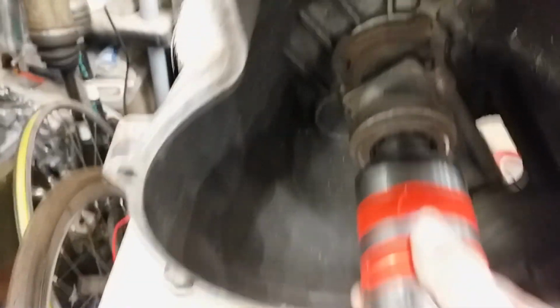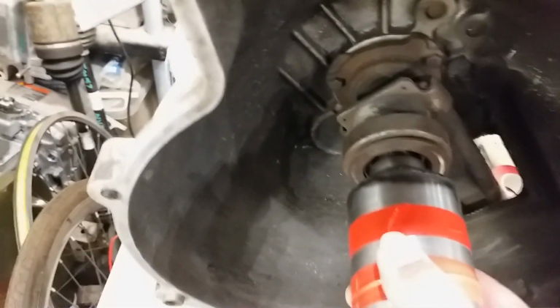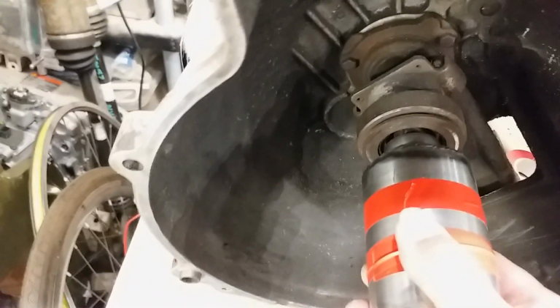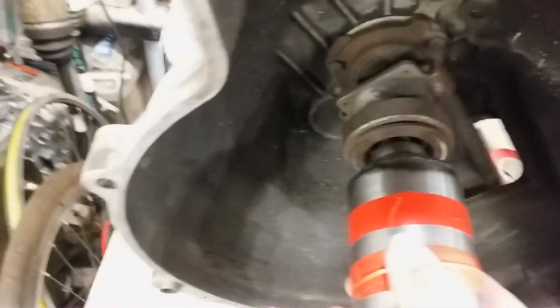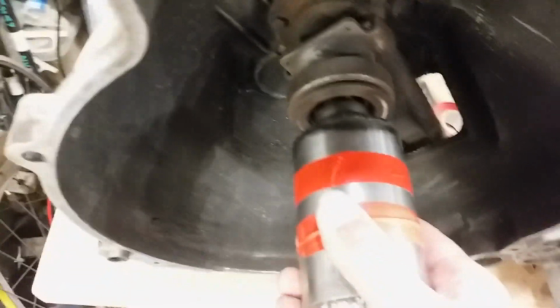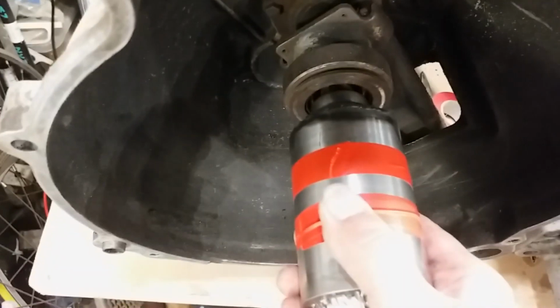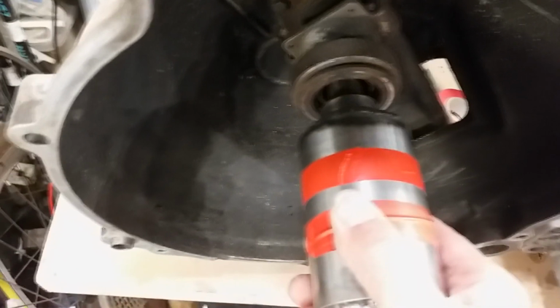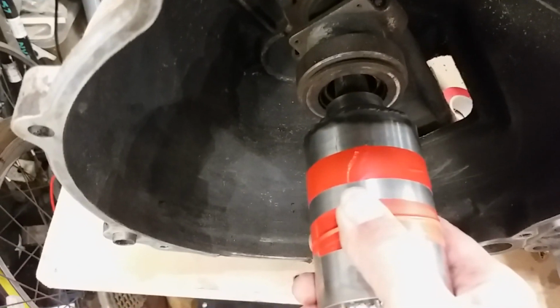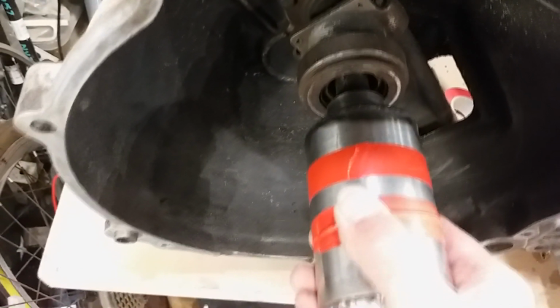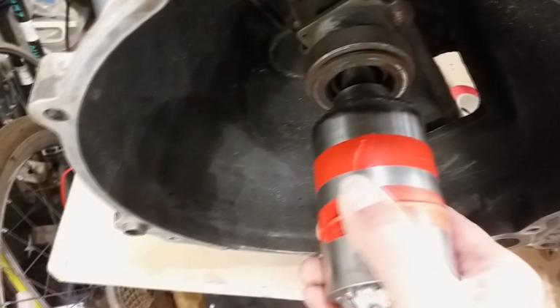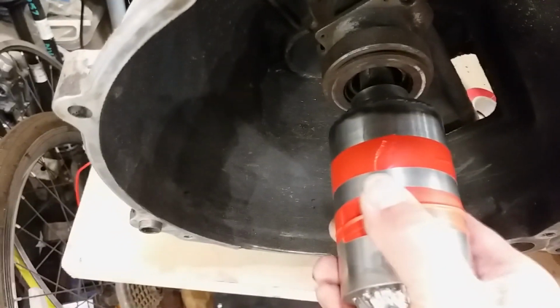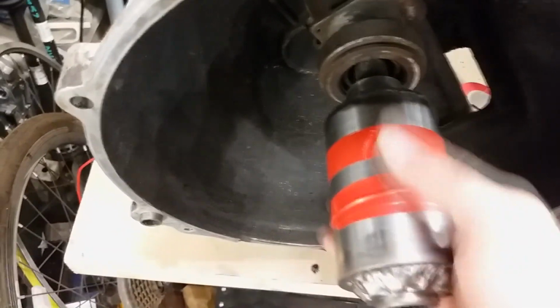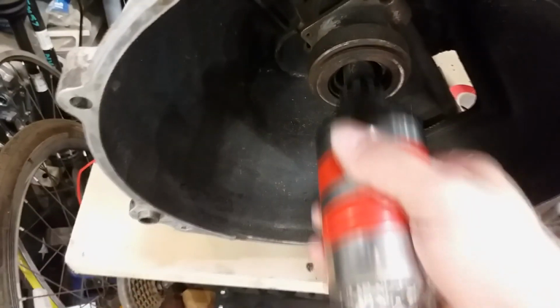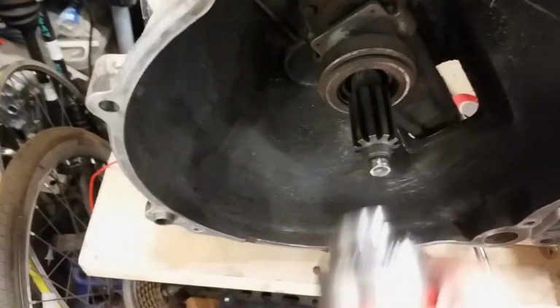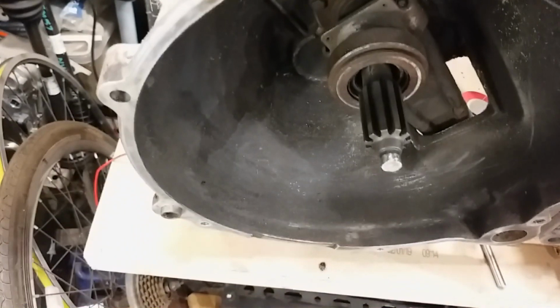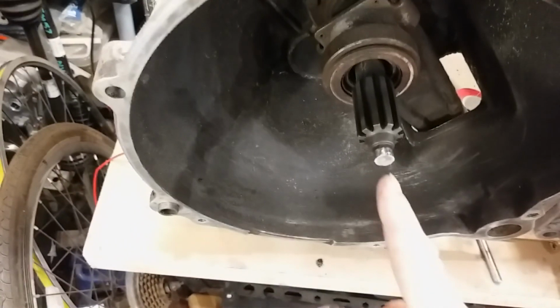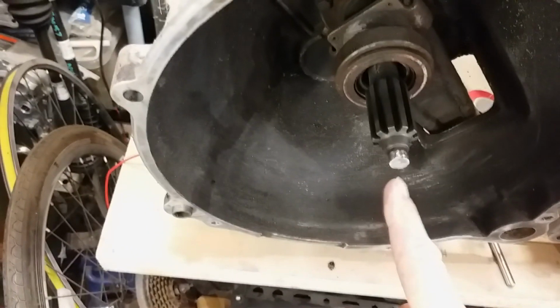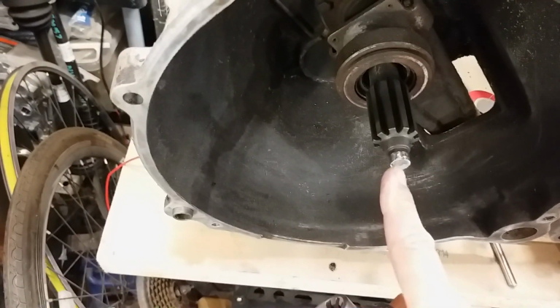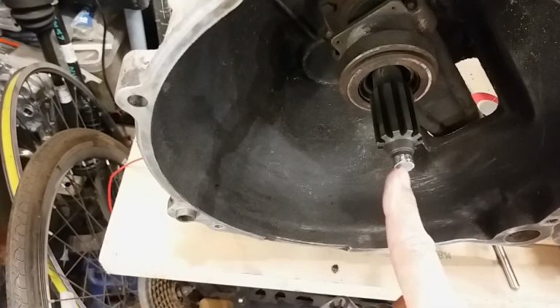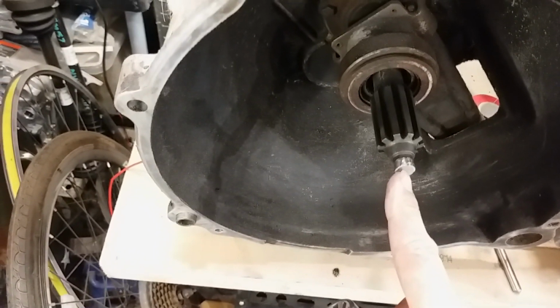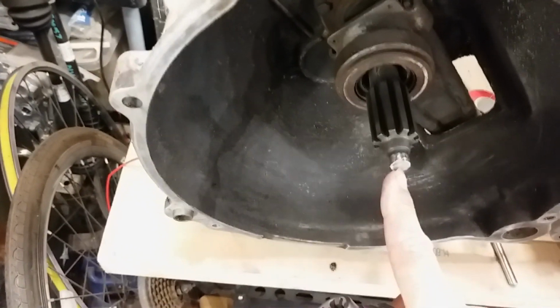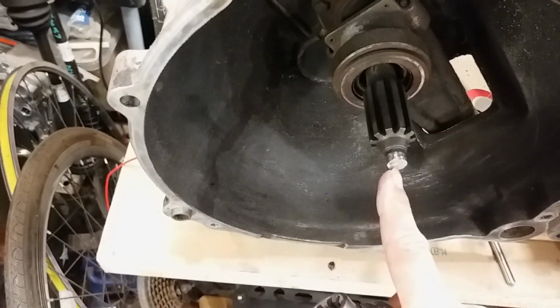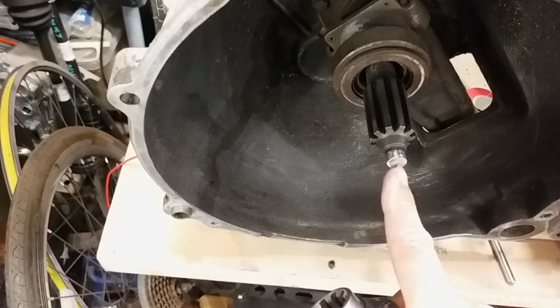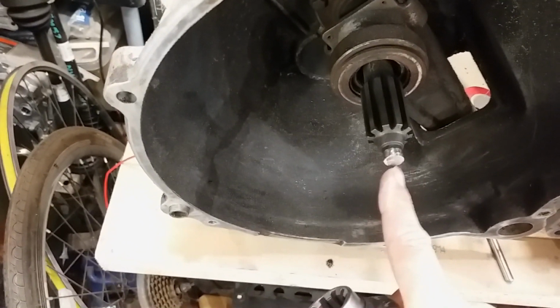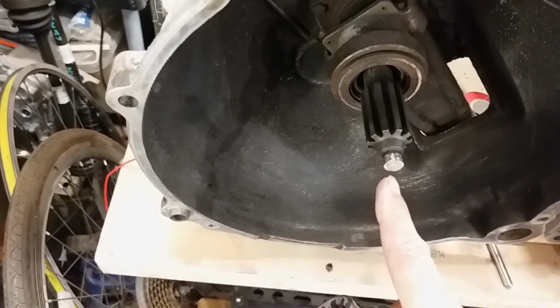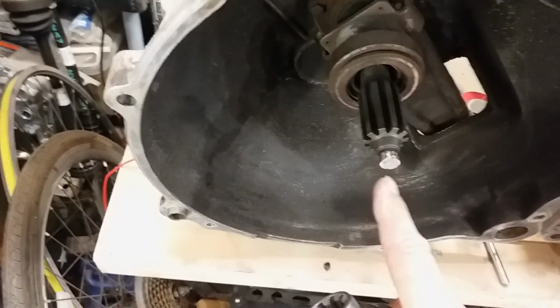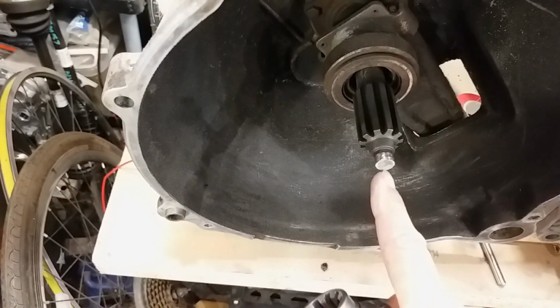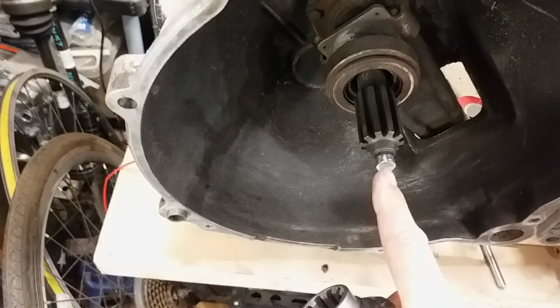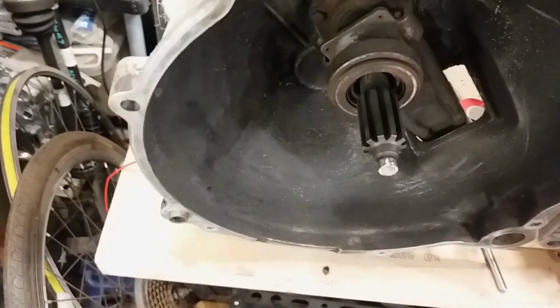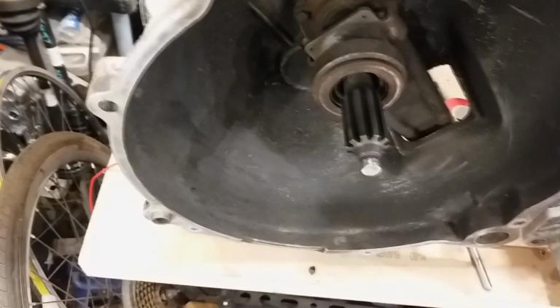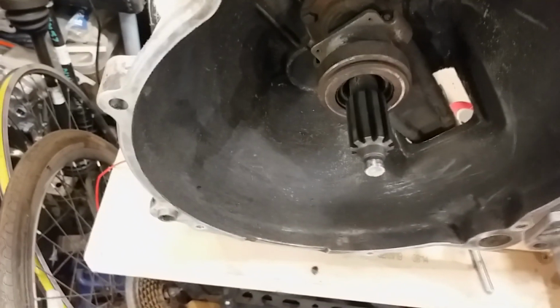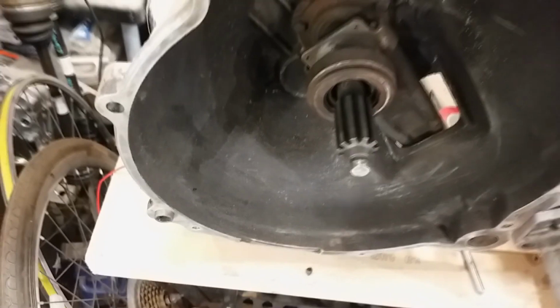I think I'd like it to be out a bit more. What I might do is get the welder and put some tack welds on there, just build the nose of that back out again to give me my thickness.